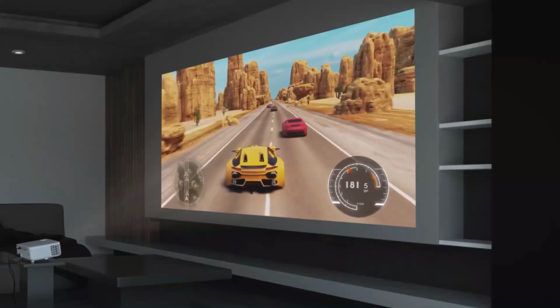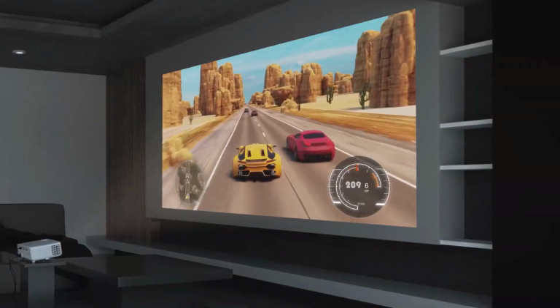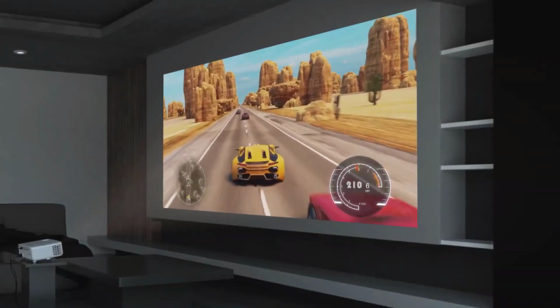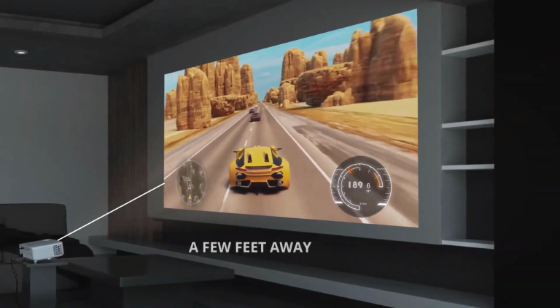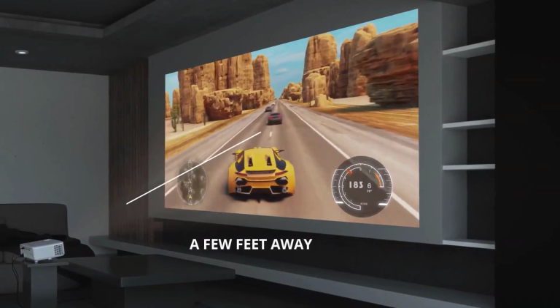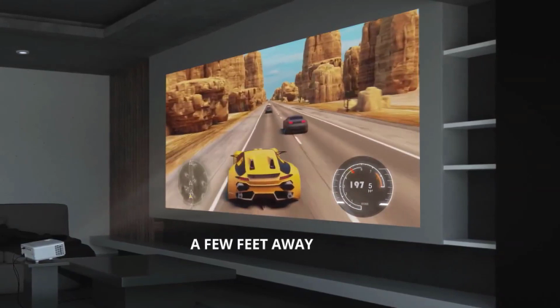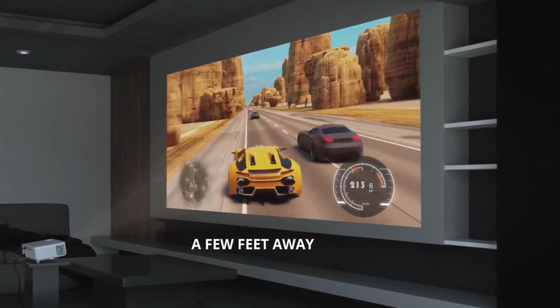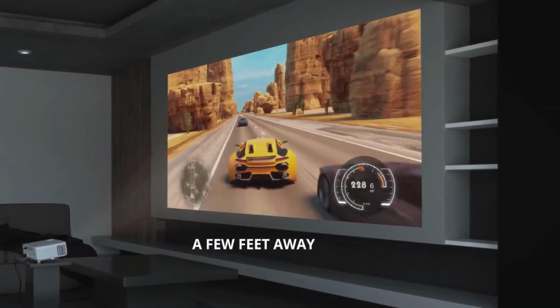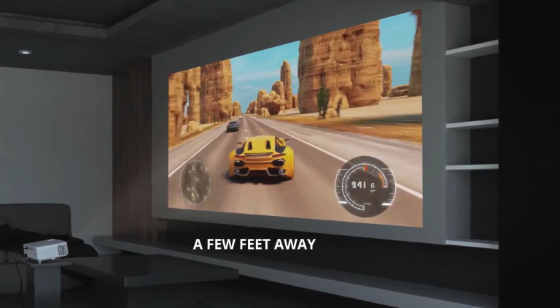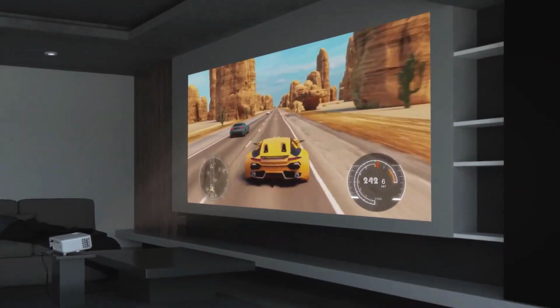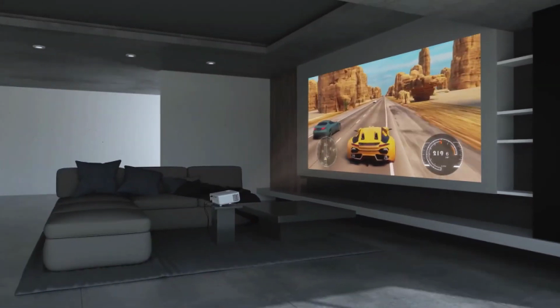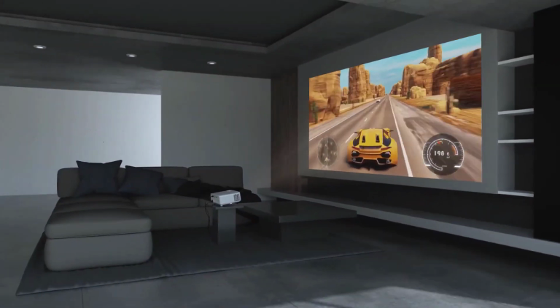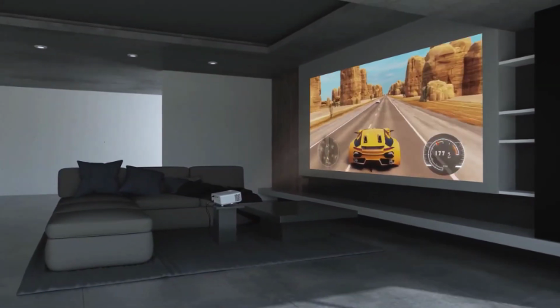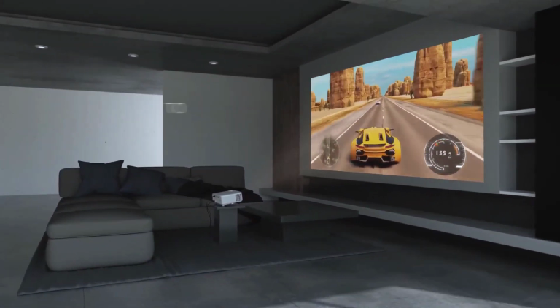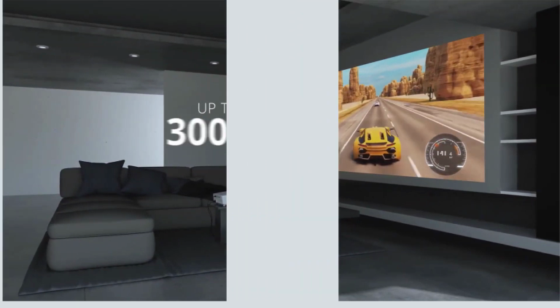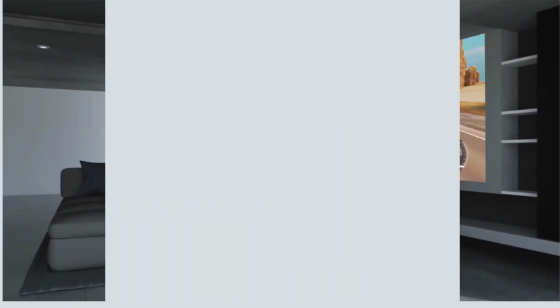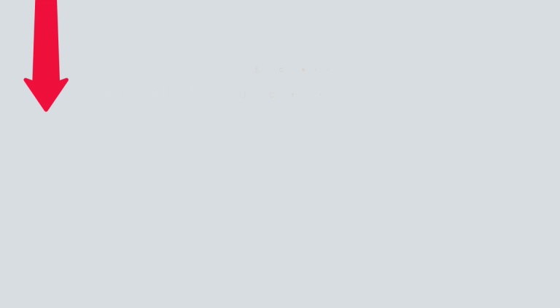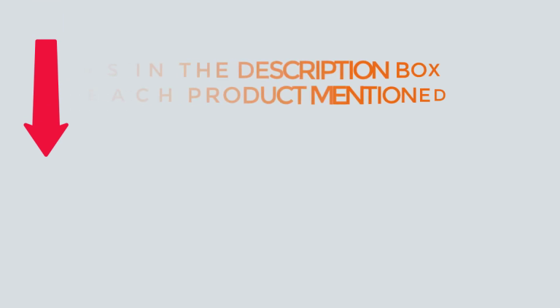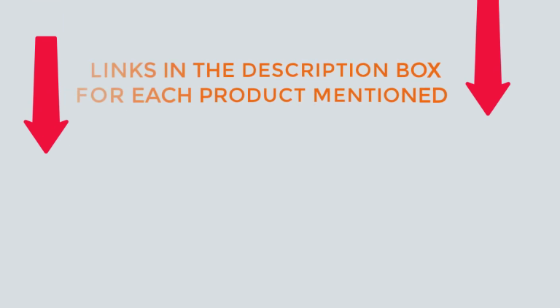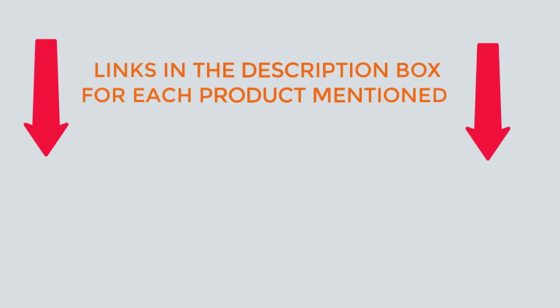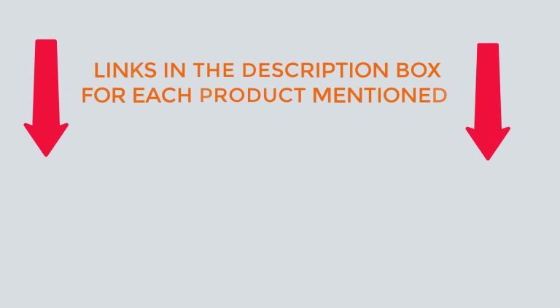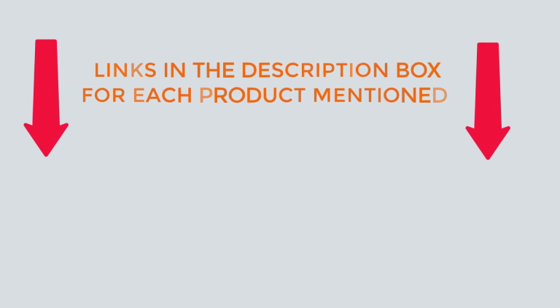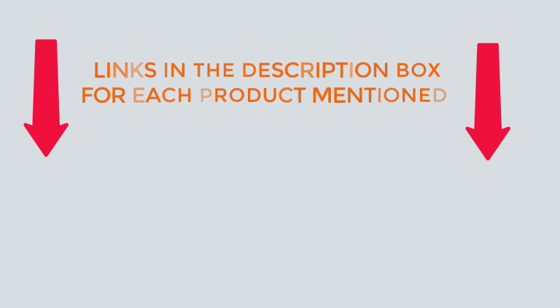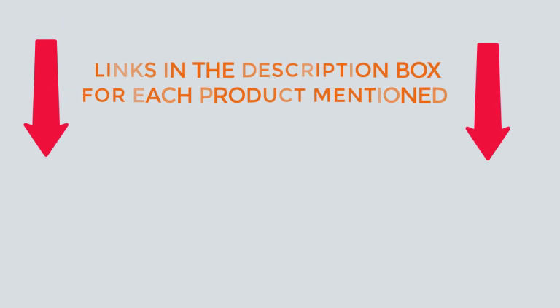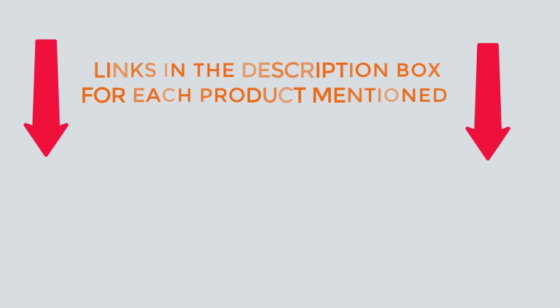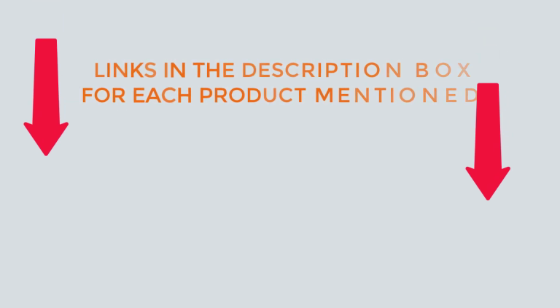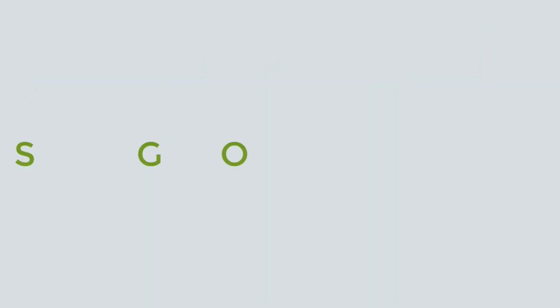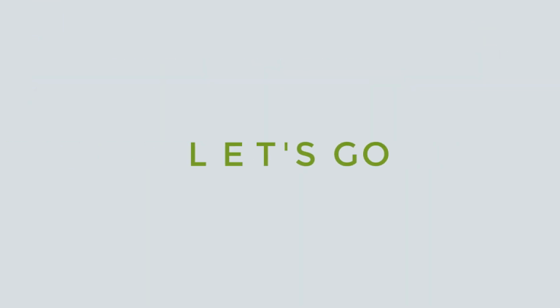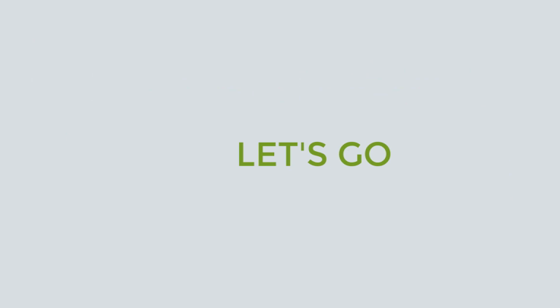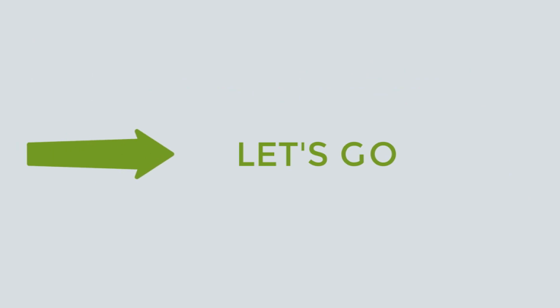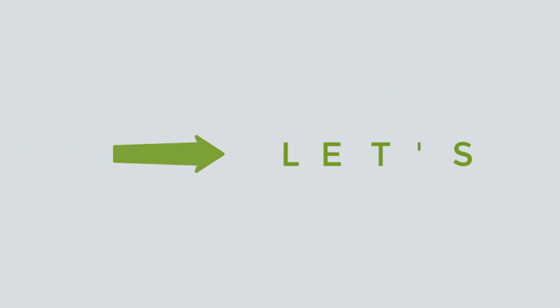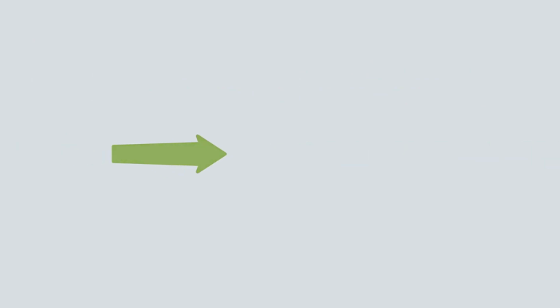After extensive research, I discovered that these products are extremely beneficial to people like you. Check out my description for more information on the price and other details. So, without further ado, let's get to the video.